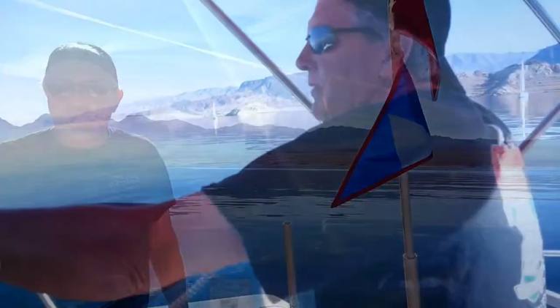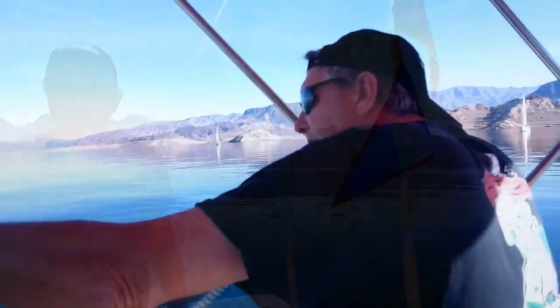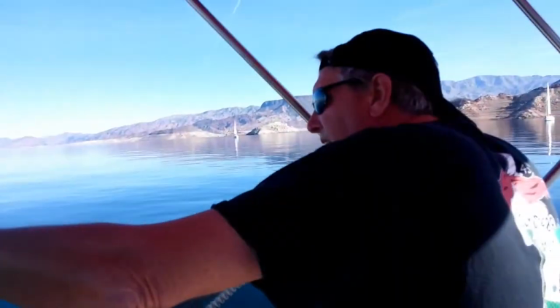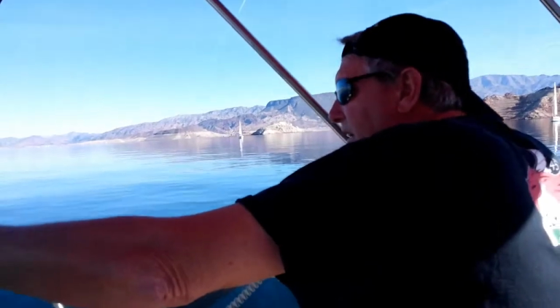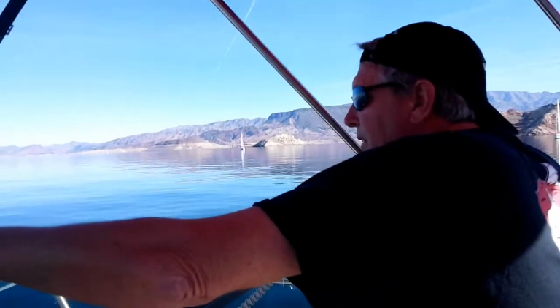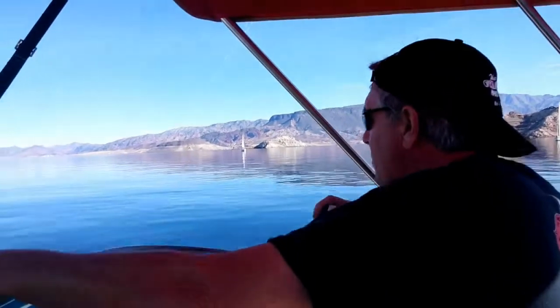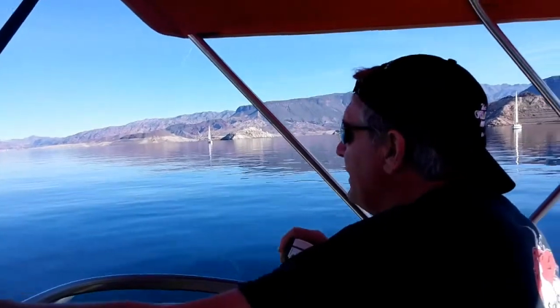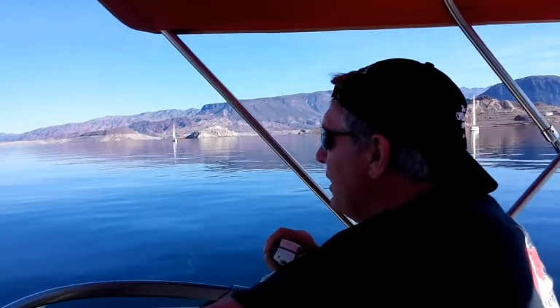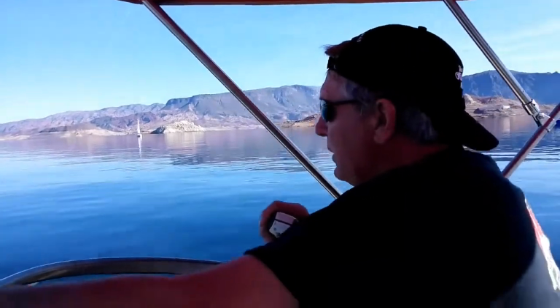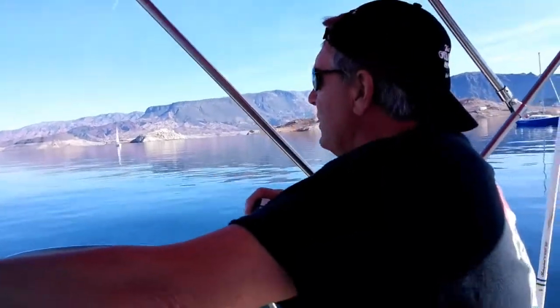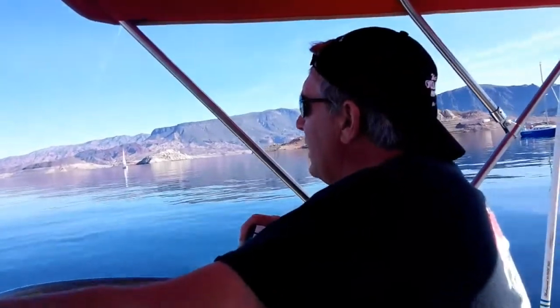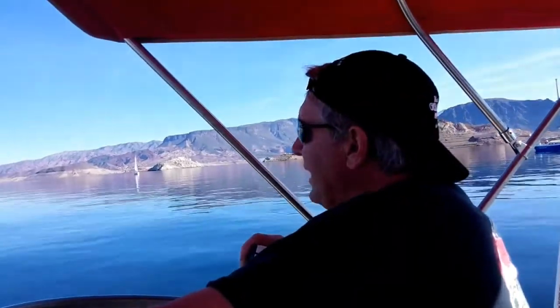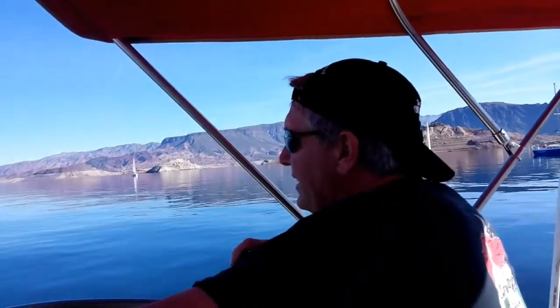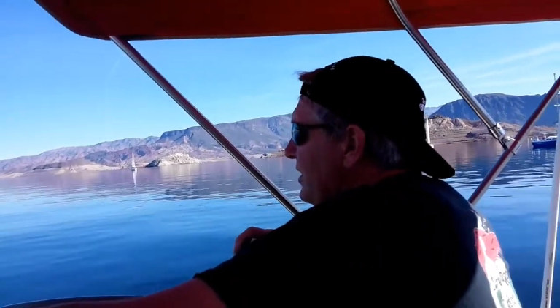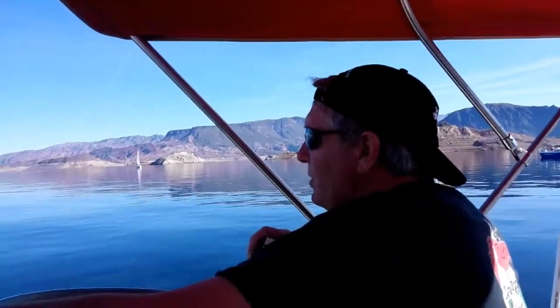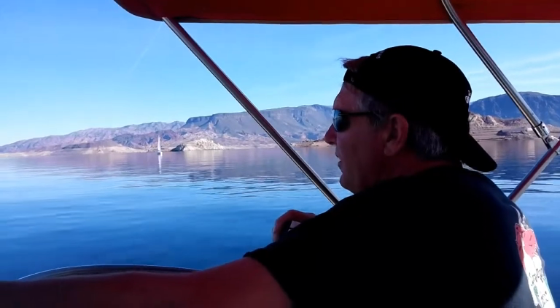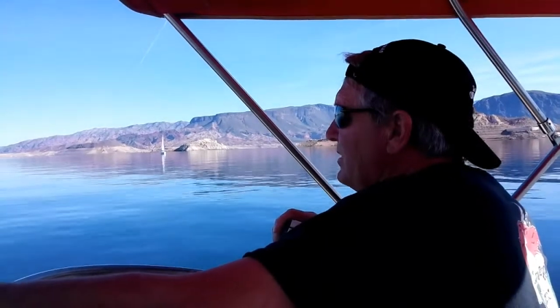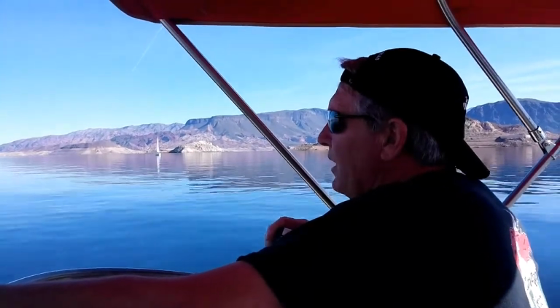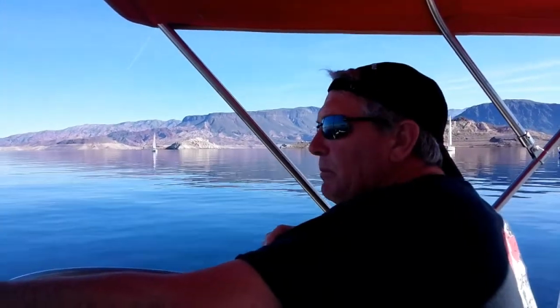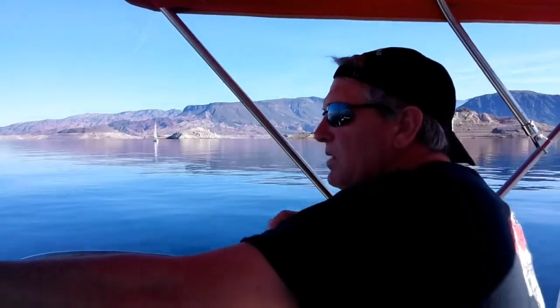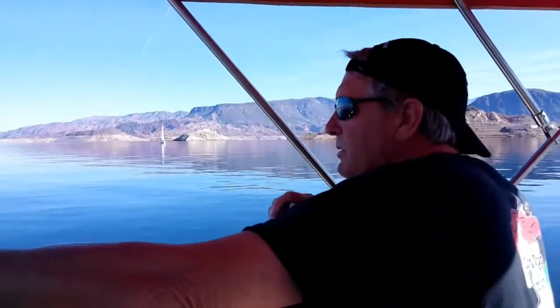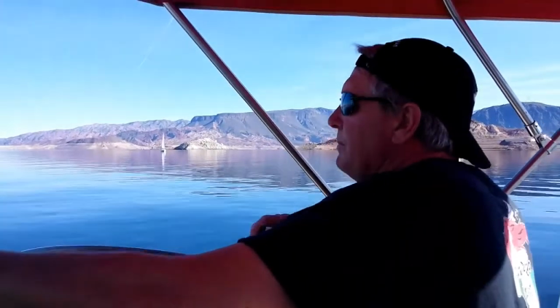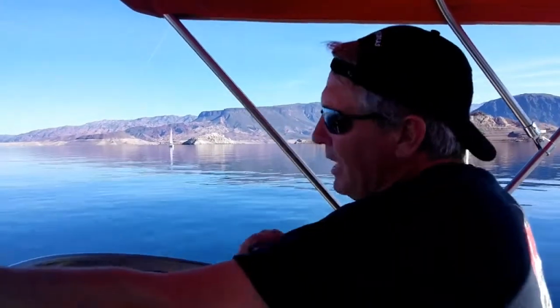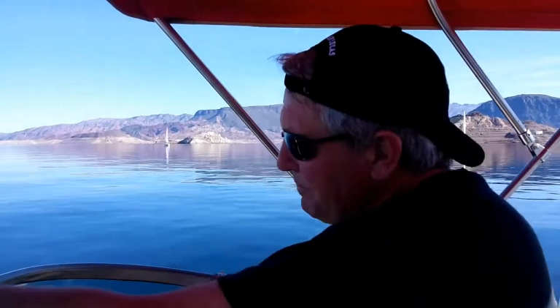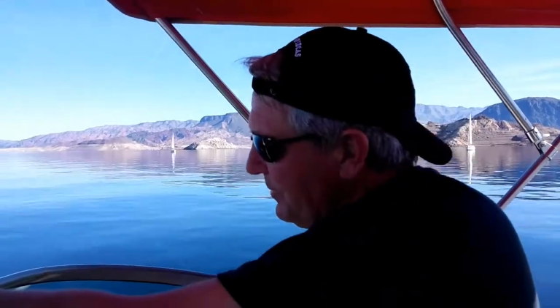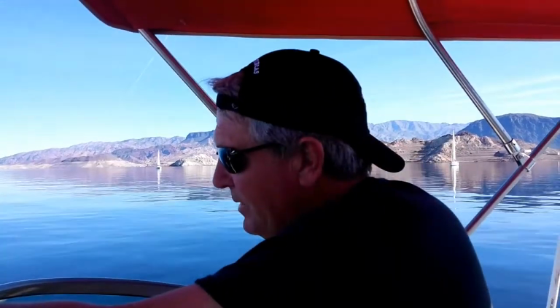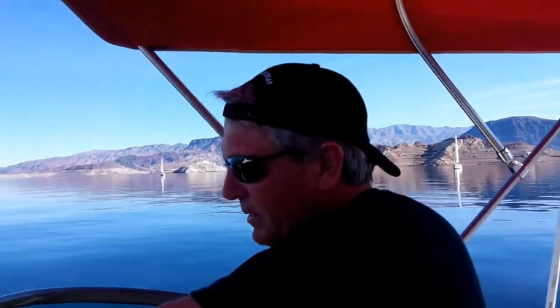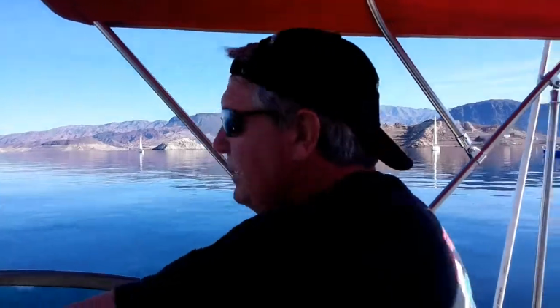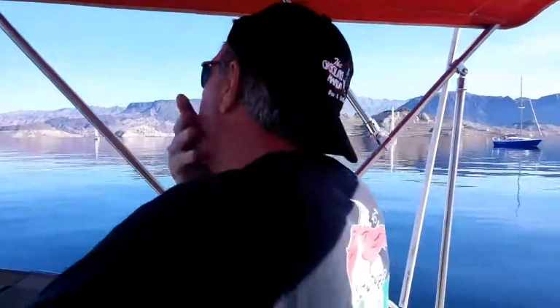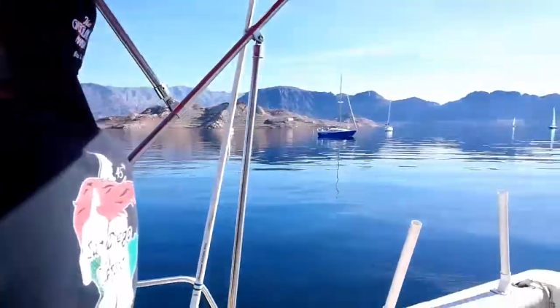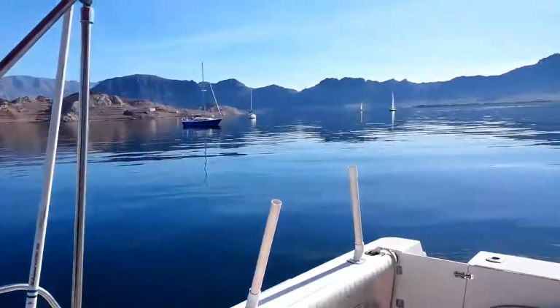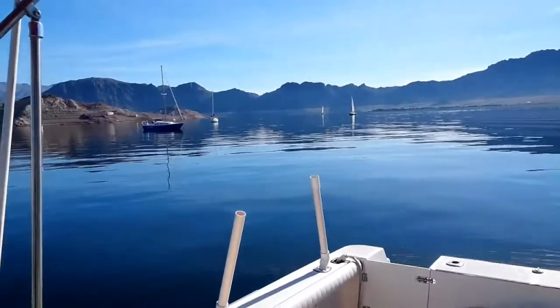Nevada Yacht Club, this is race committee. Please do not pay any attention to horns or flags — I'm running Naomi through the sequence. Copy. Windsor had copies.